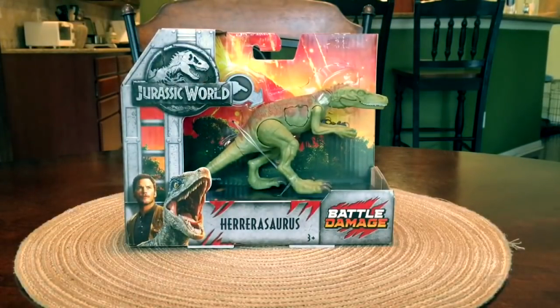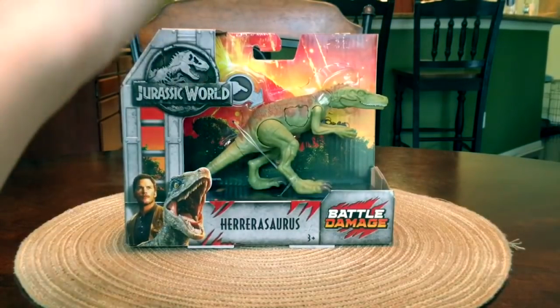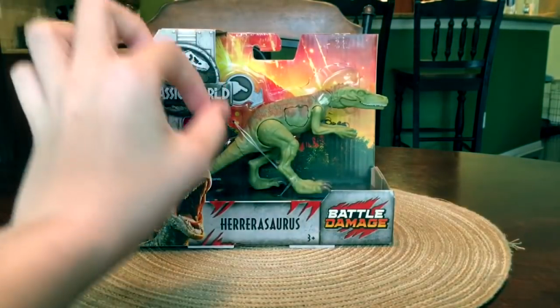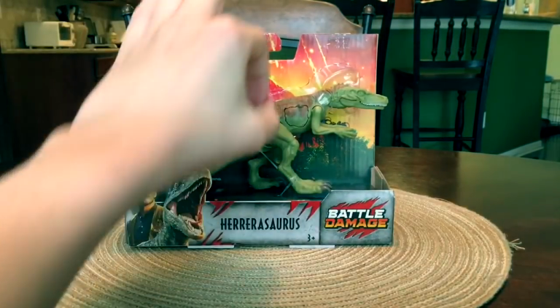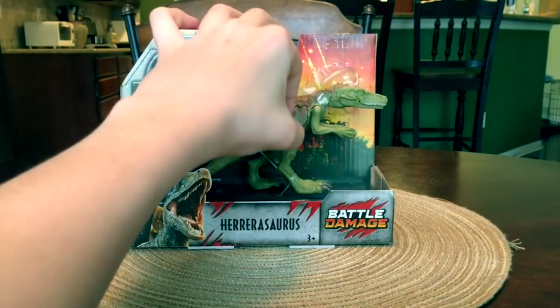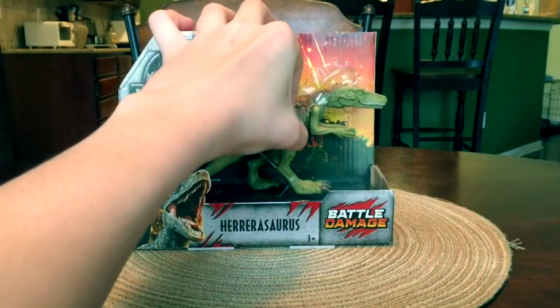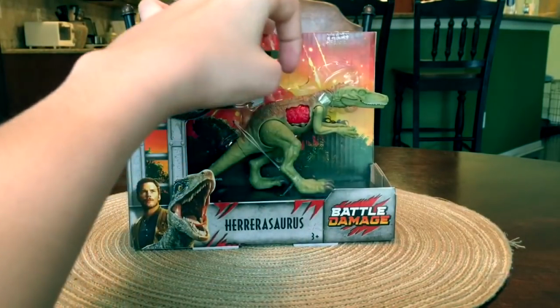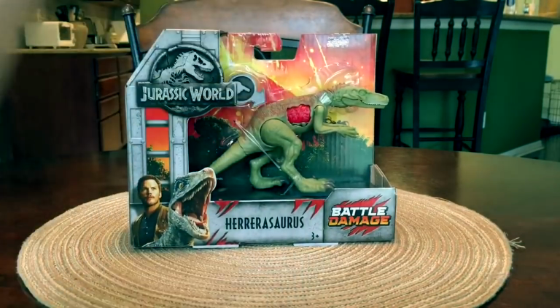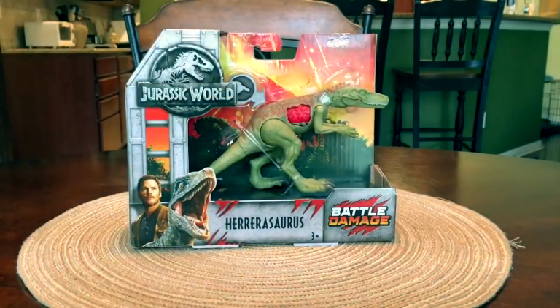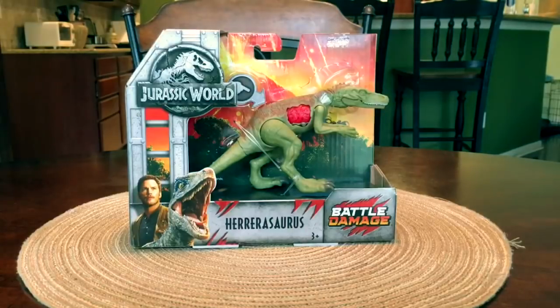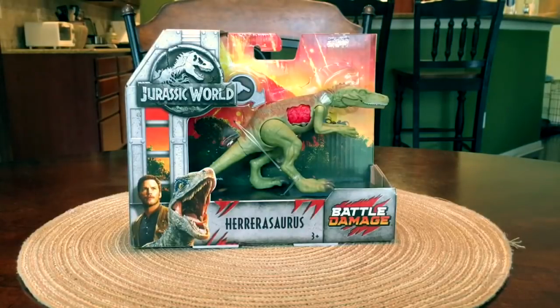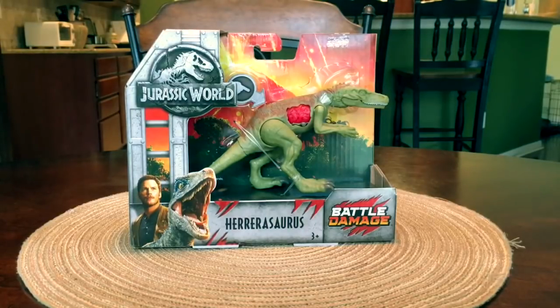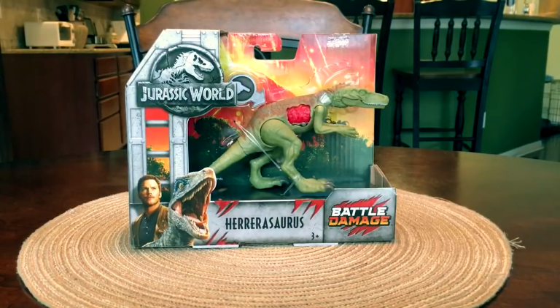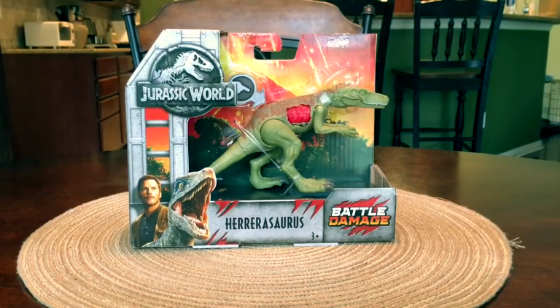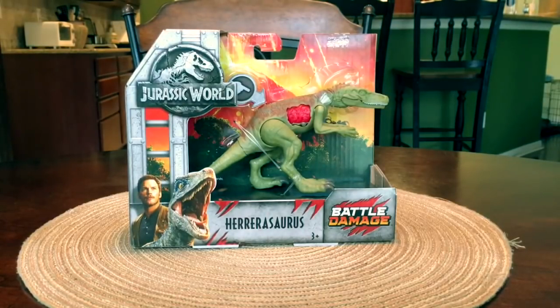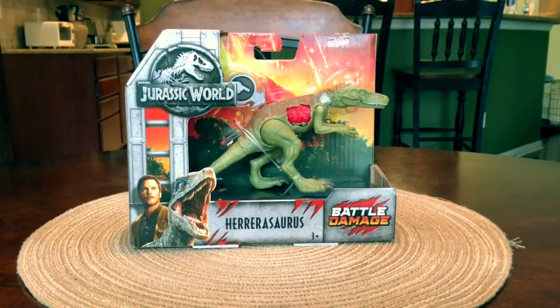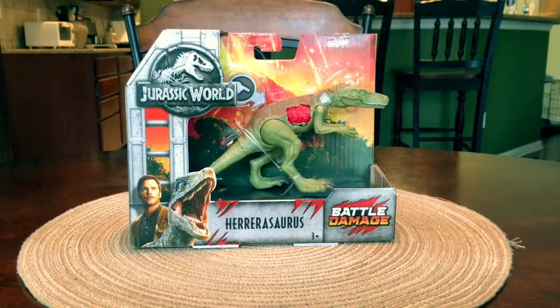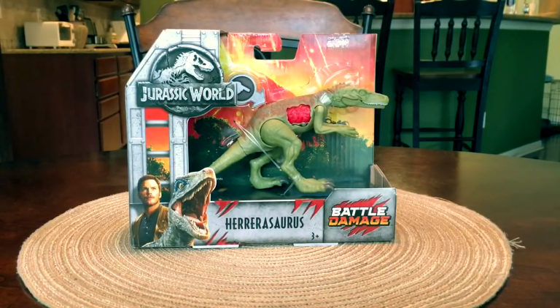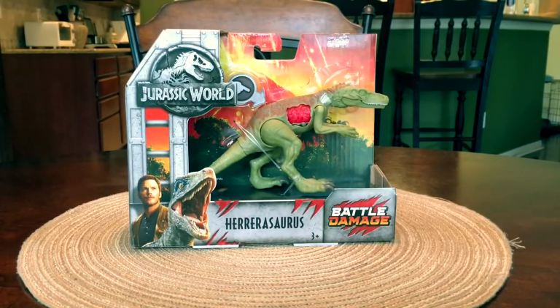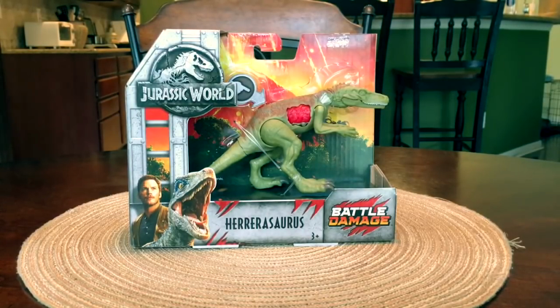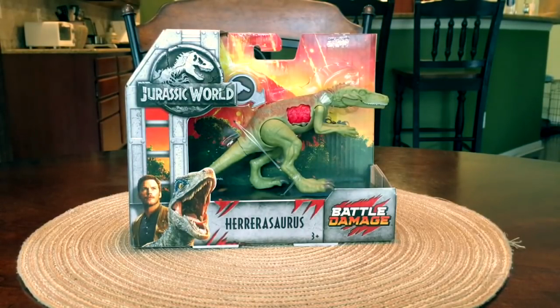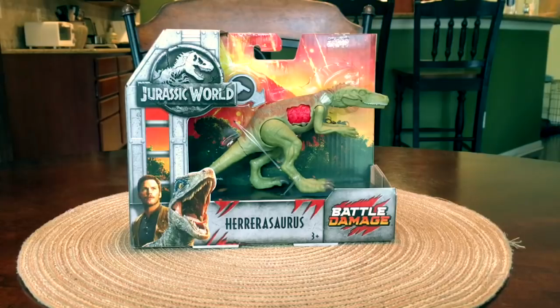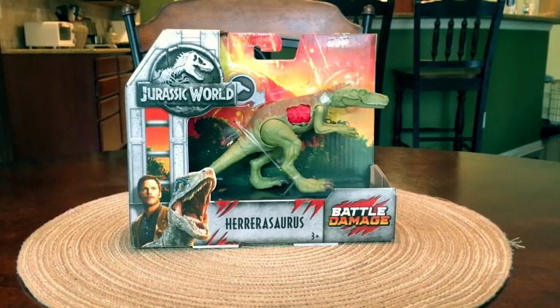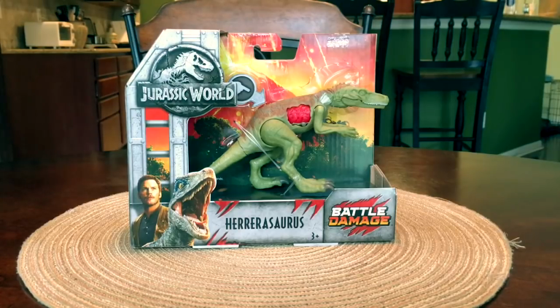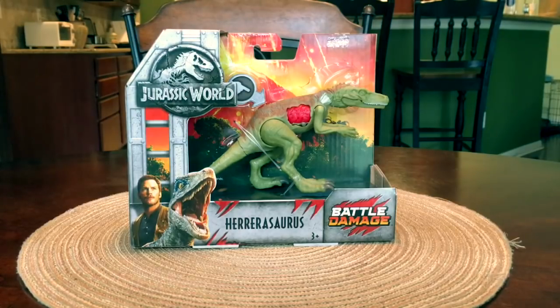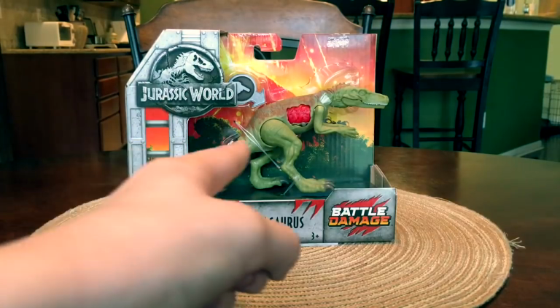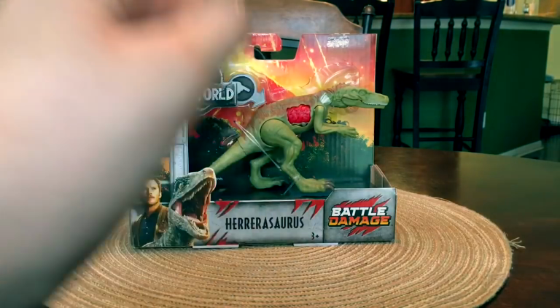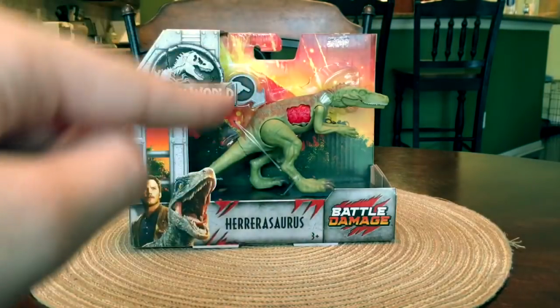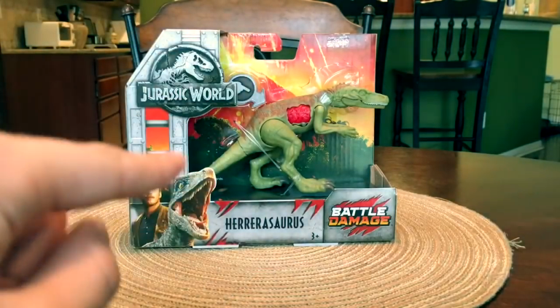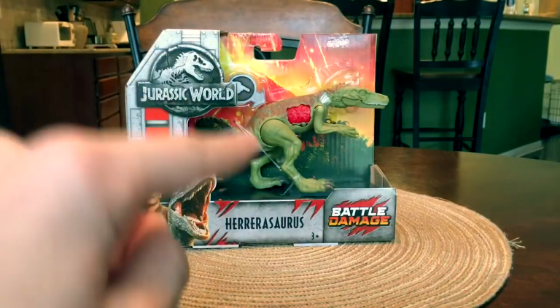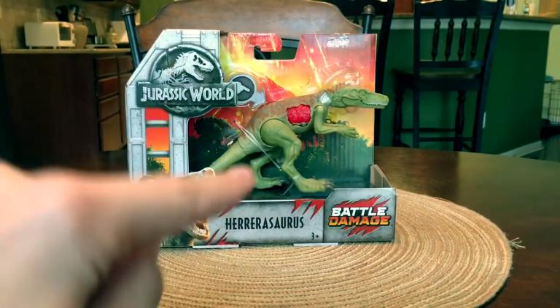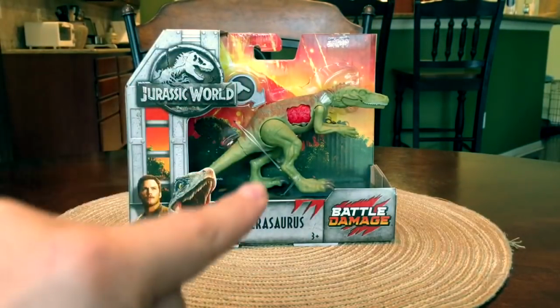It's the Battle Damage Herrerasaurus. We are also doing a mystery toy review. The only clue I'll give you is it's smaller than this and it's another Jurassic World Fallen Kingdom toy.